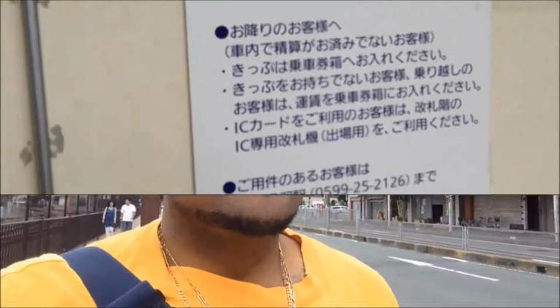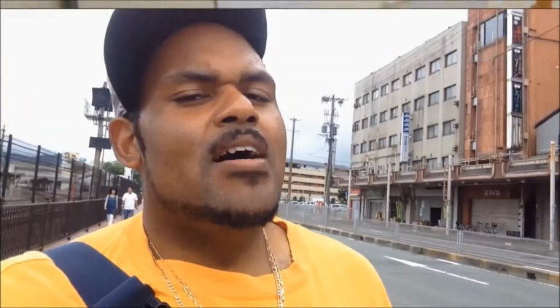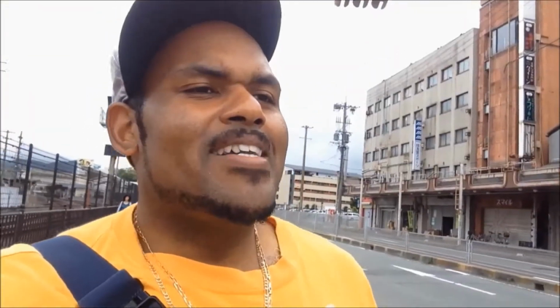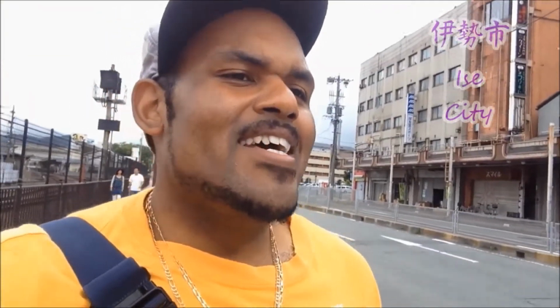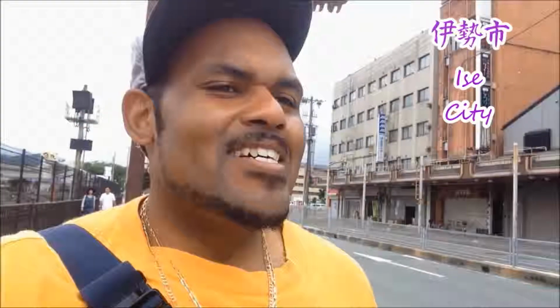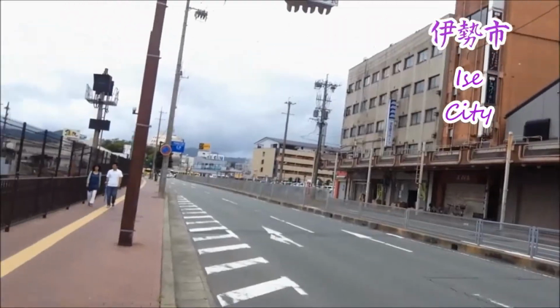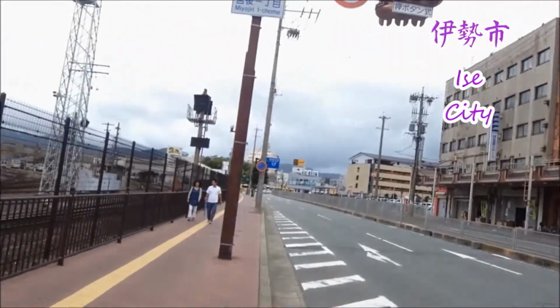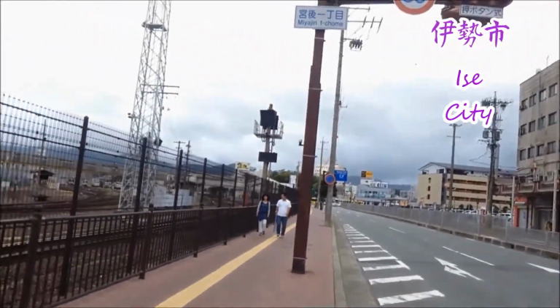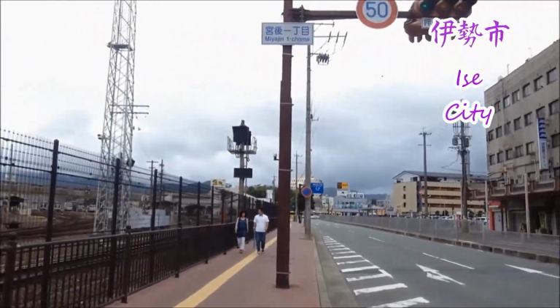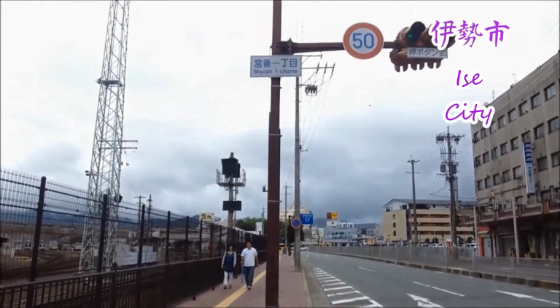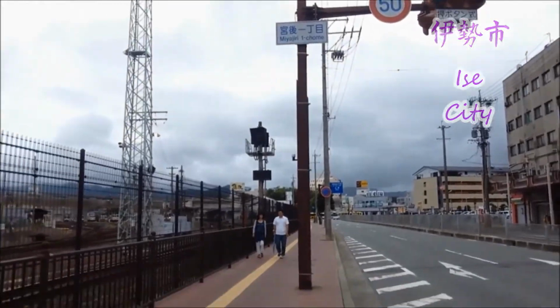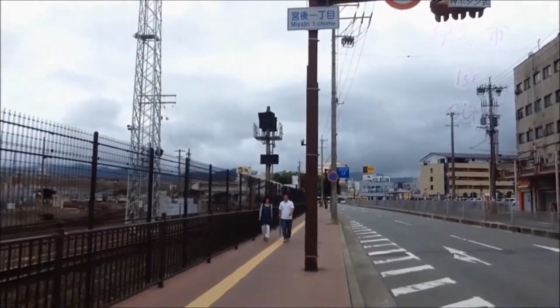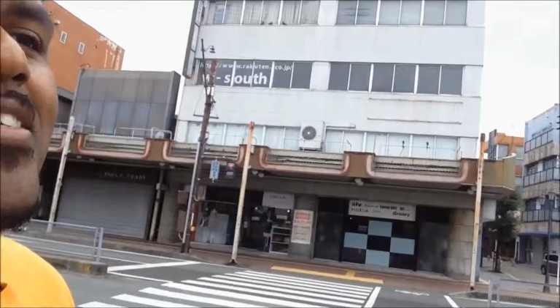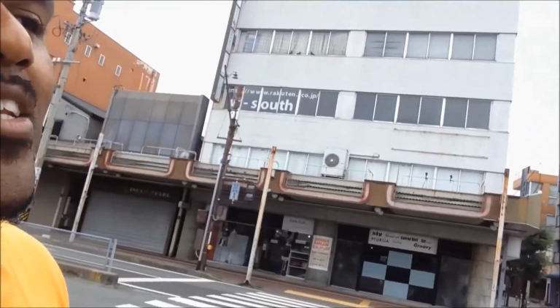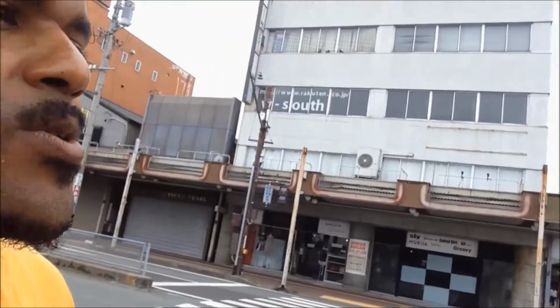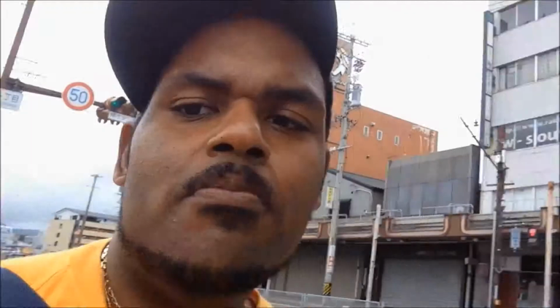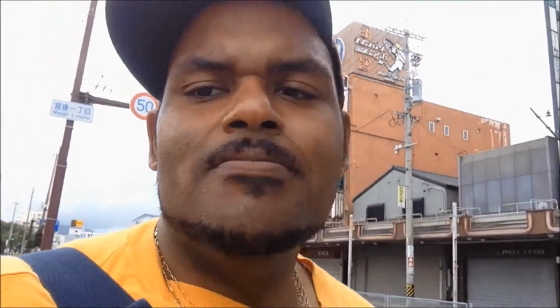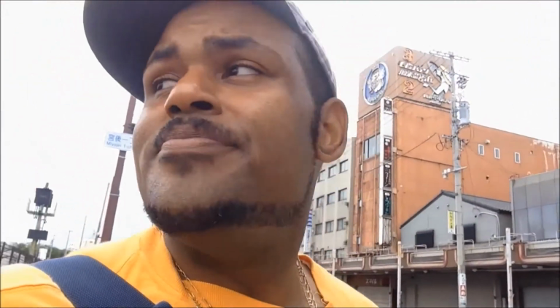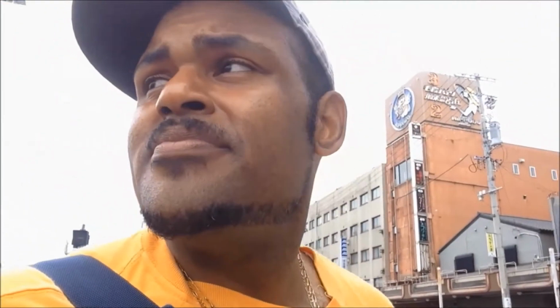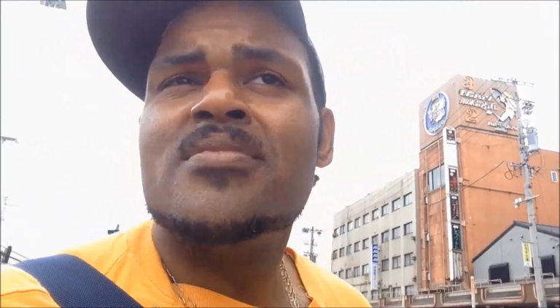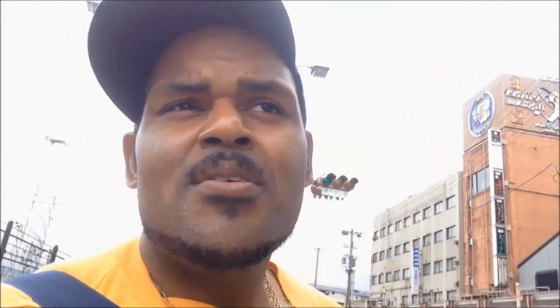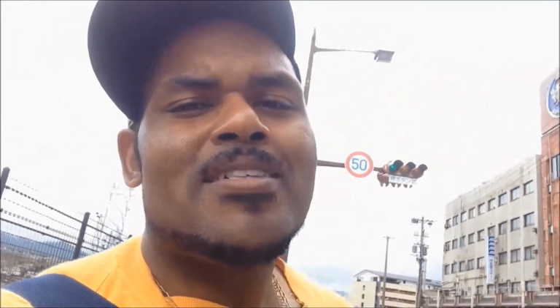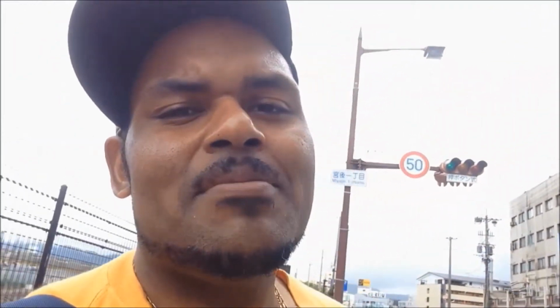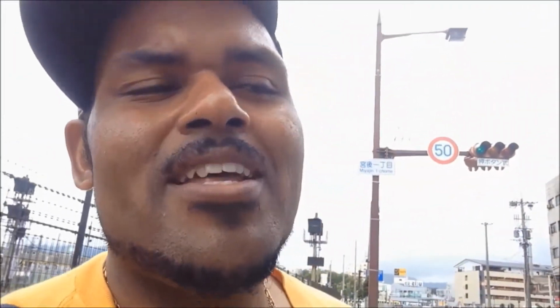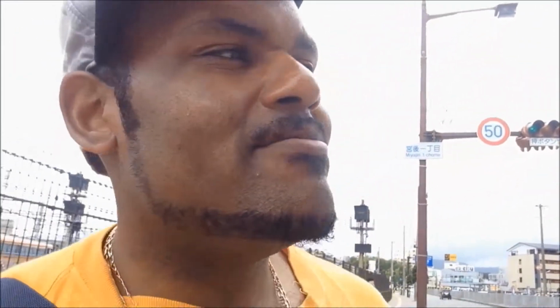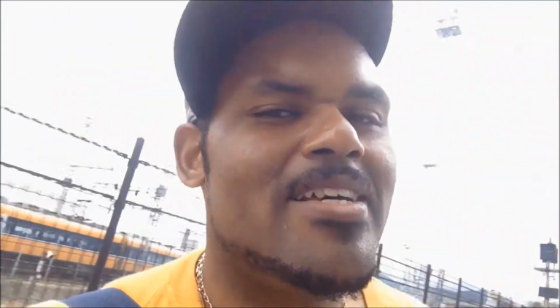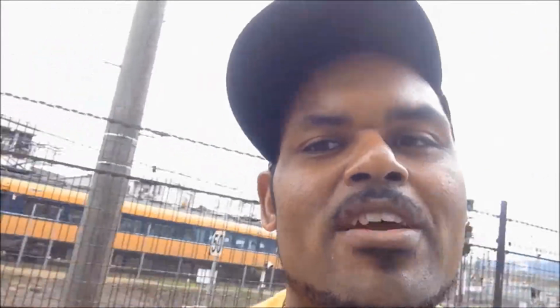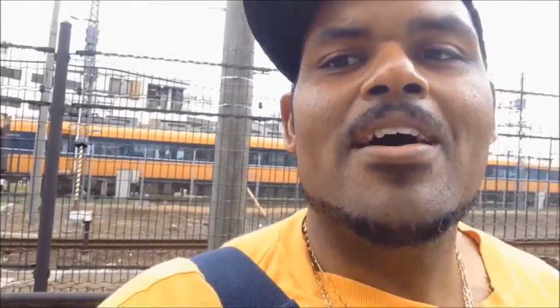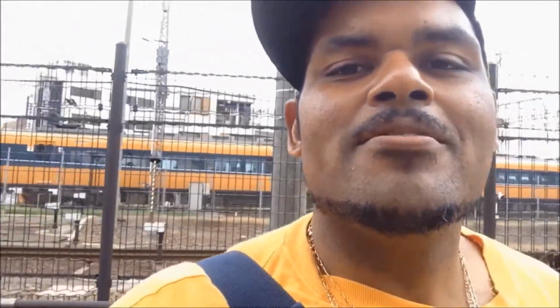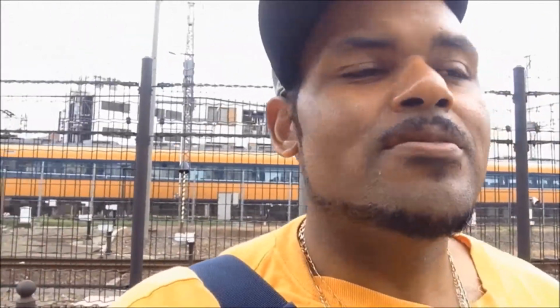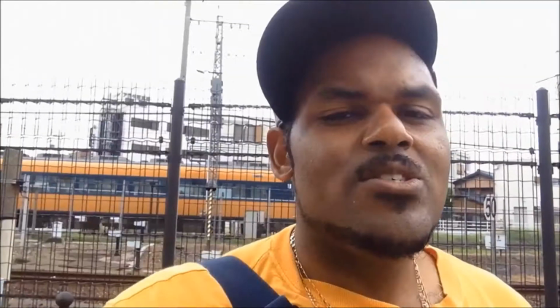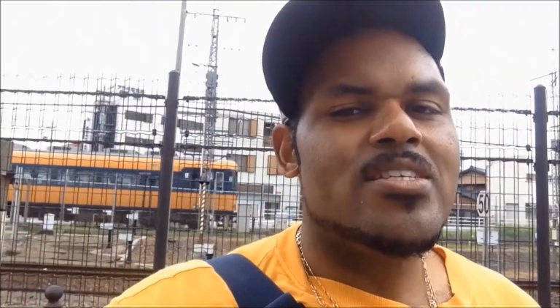So now I'm back in Ise. This is what it looks like on a Sunday — it's kind of closed, but we're about to get something to eat. That's the train behind me.